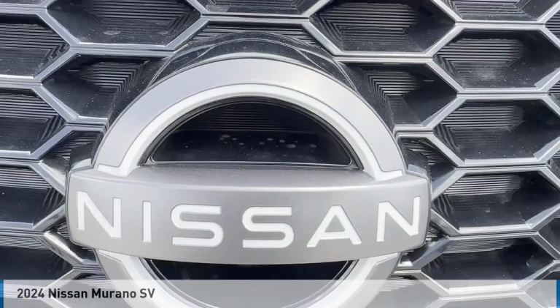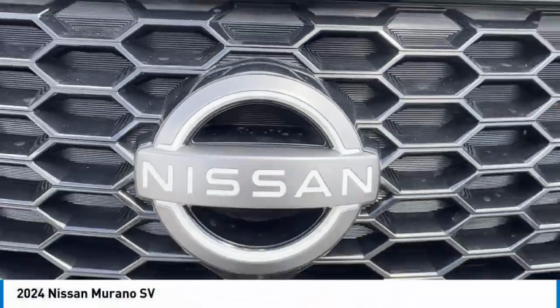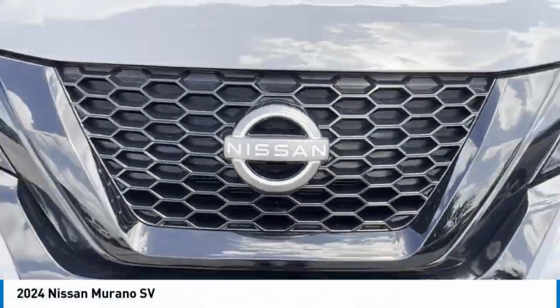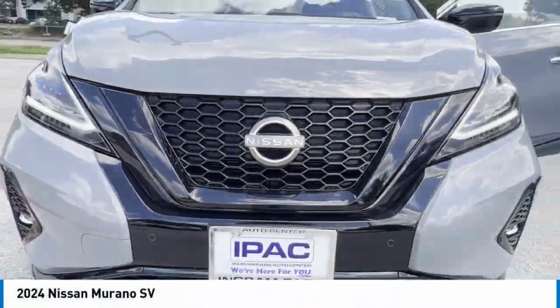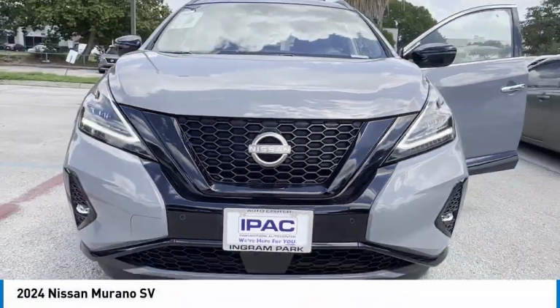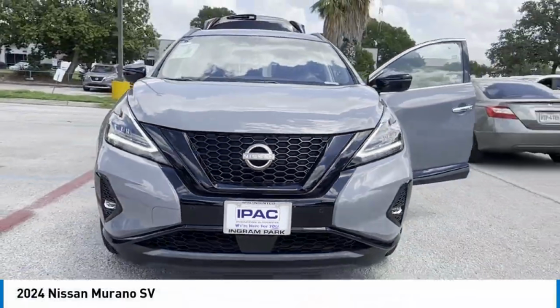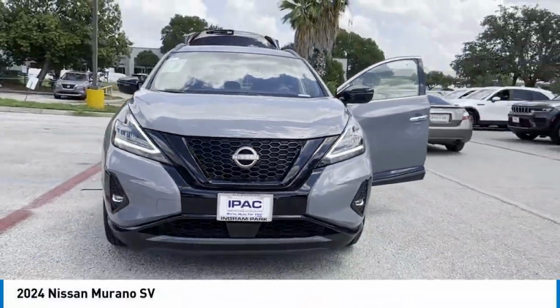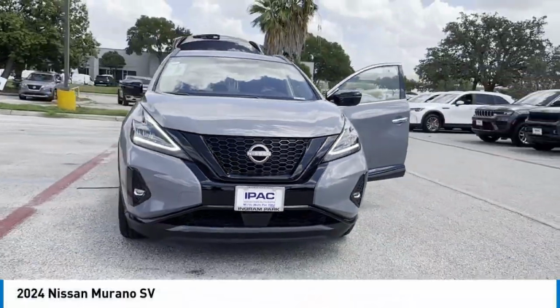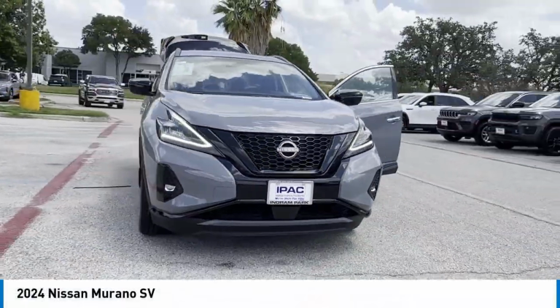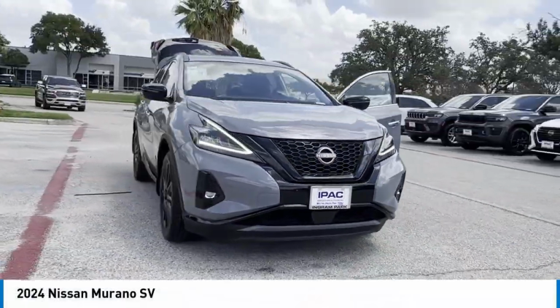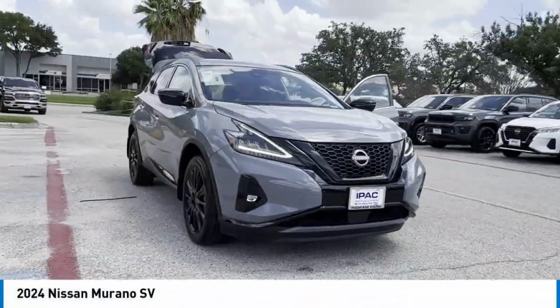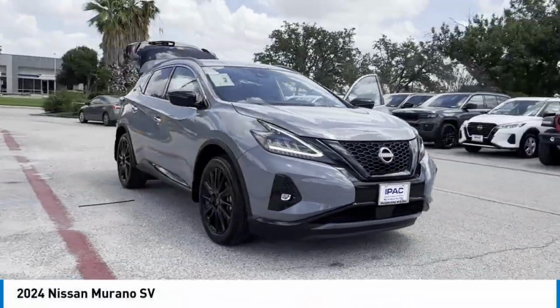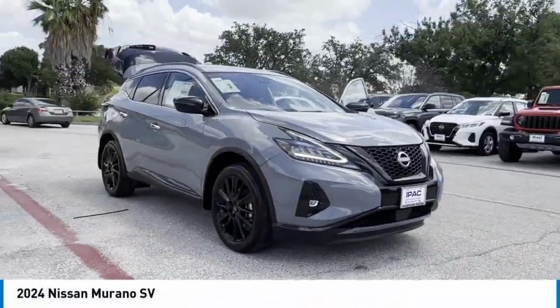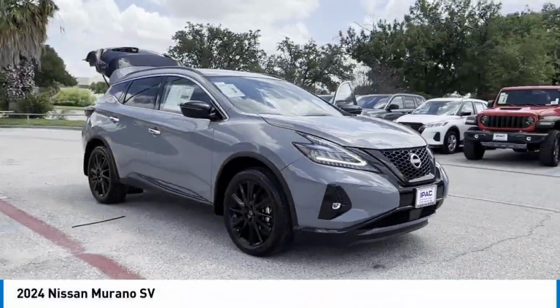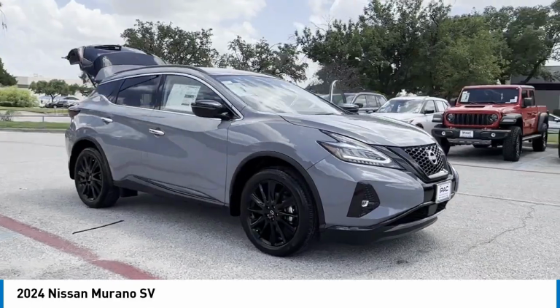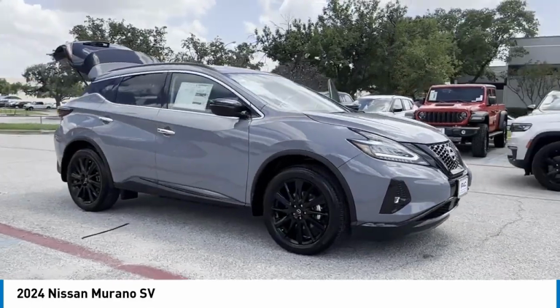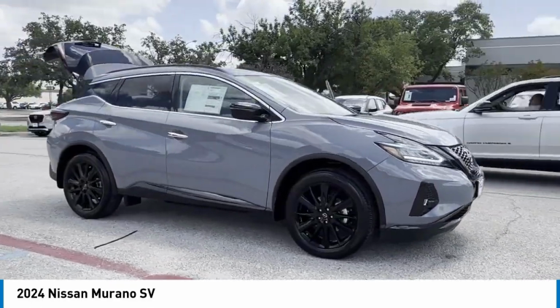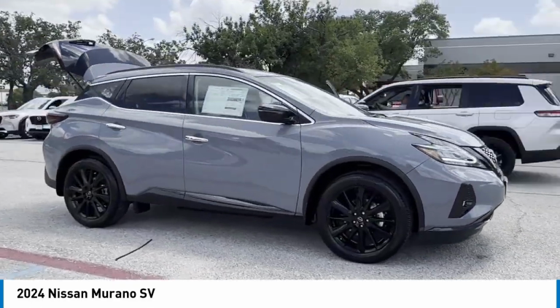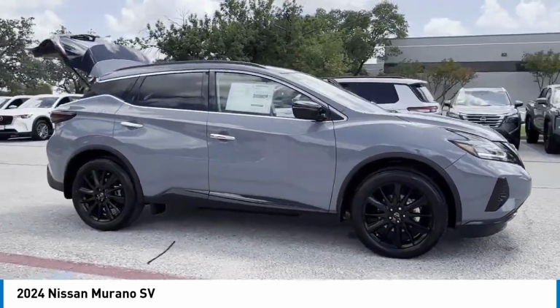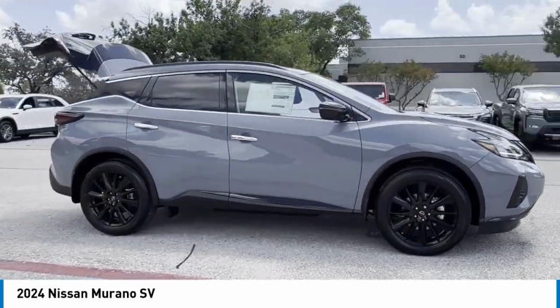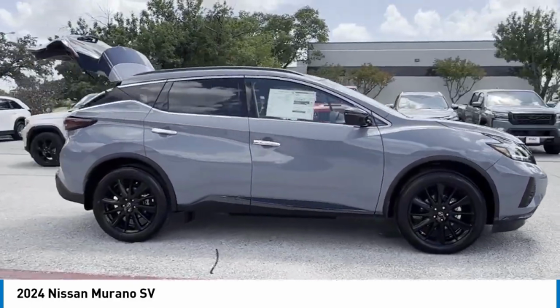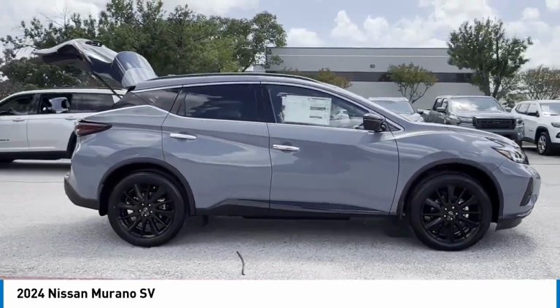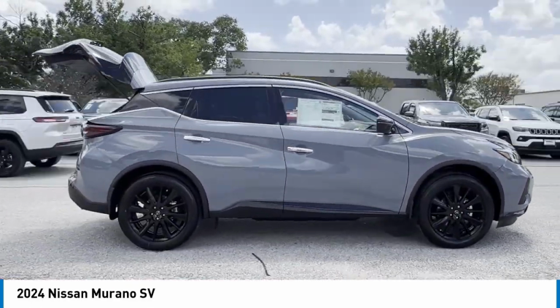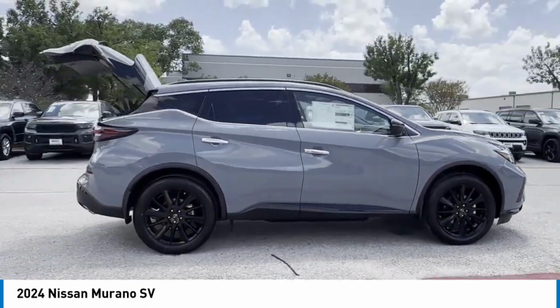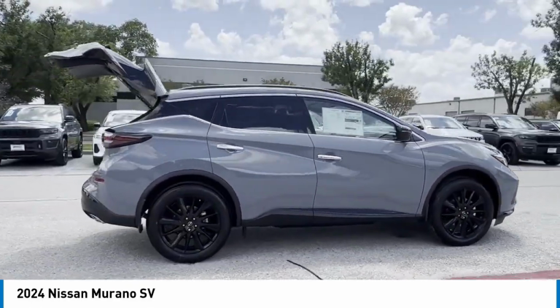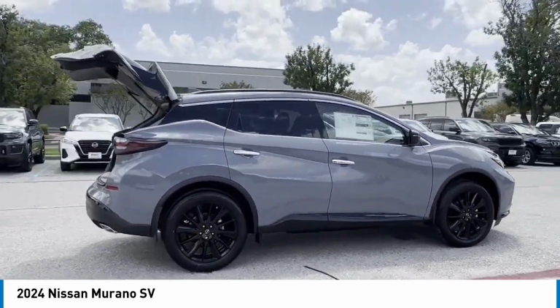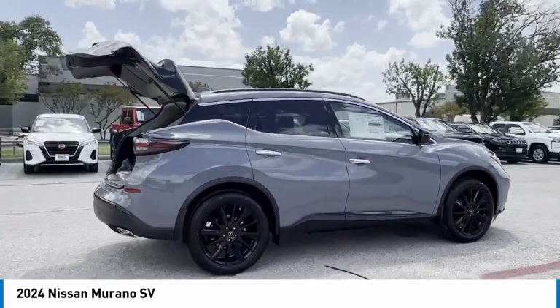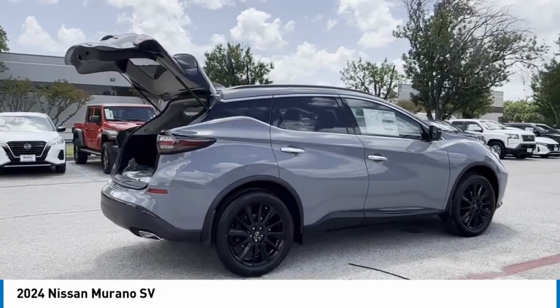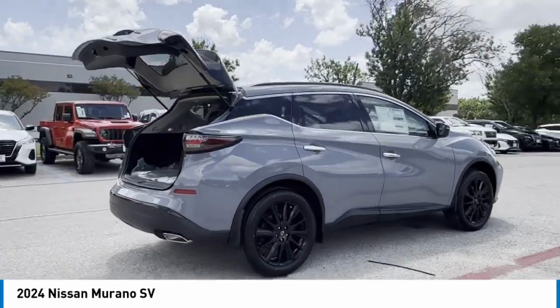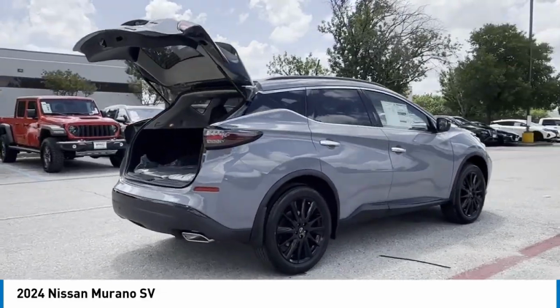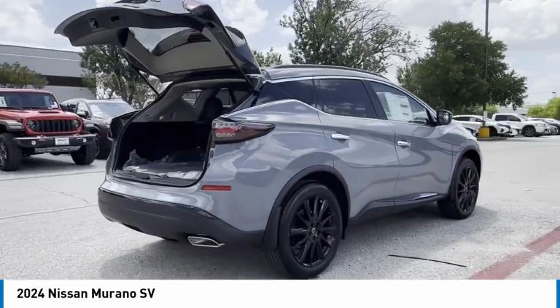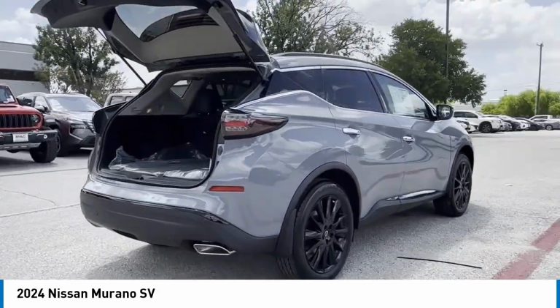Take a ride in the 2024 Murano. The peace of mind of award-winning safety, including a 5-star rating for side impact crash safety, comes standard with the Nissan Murano.